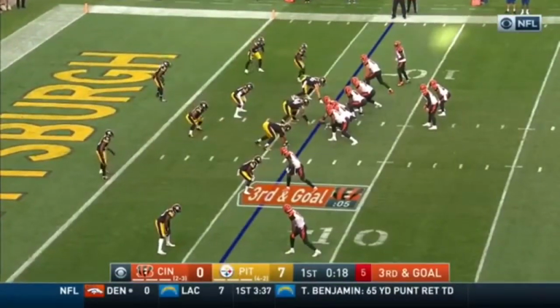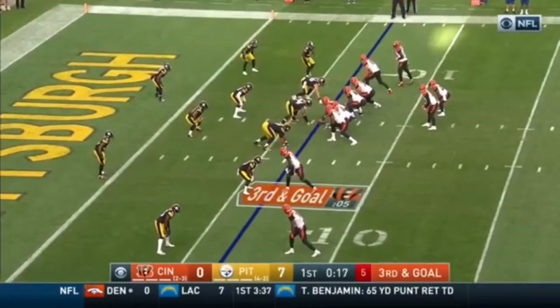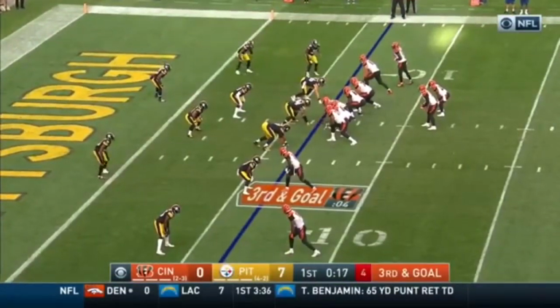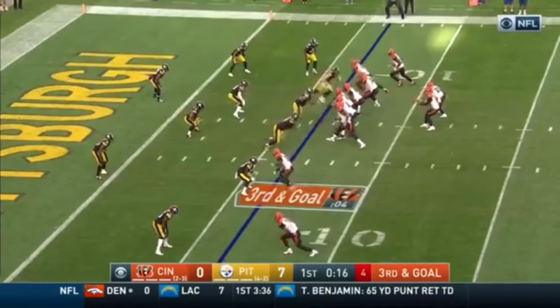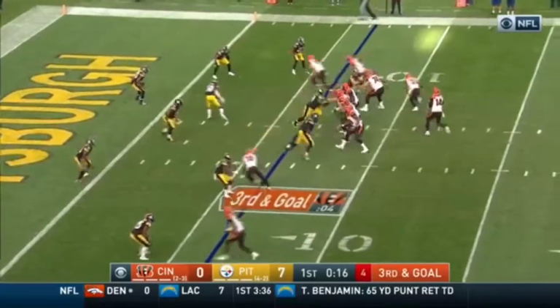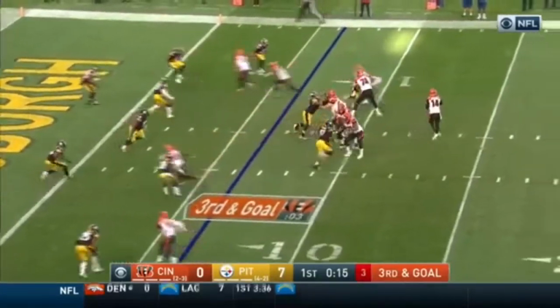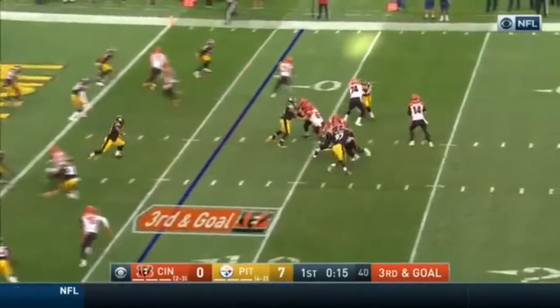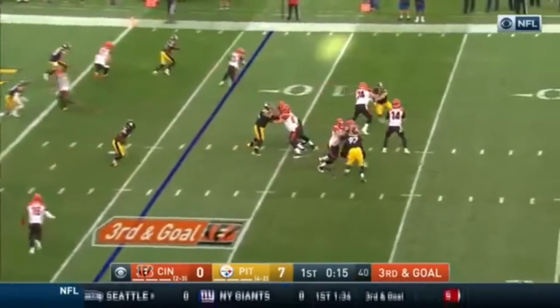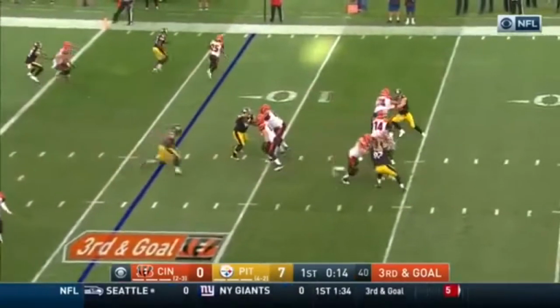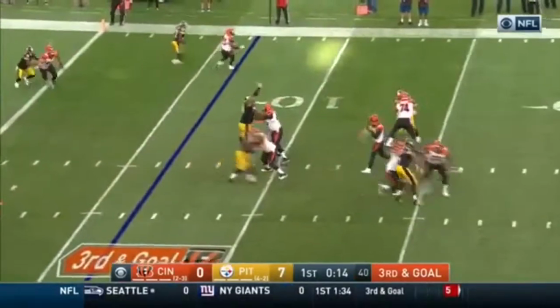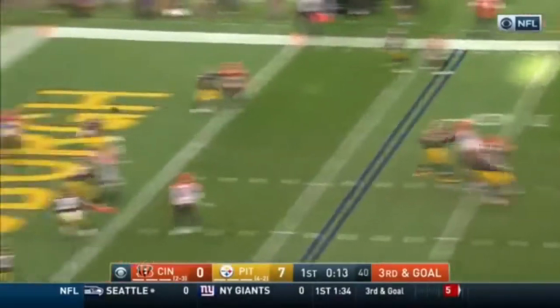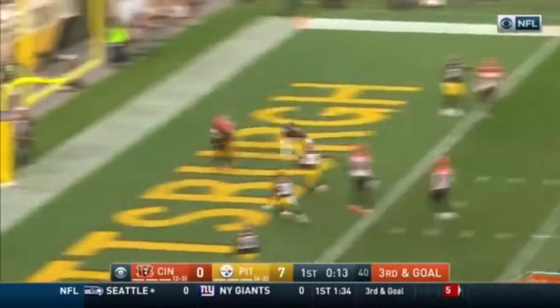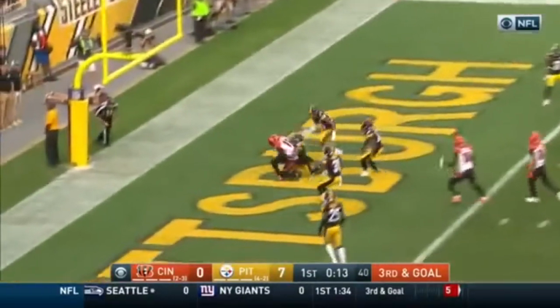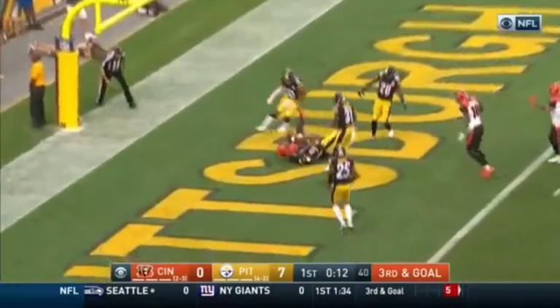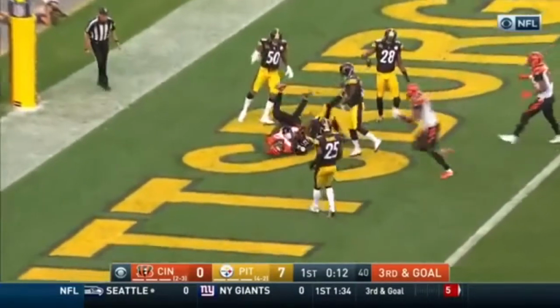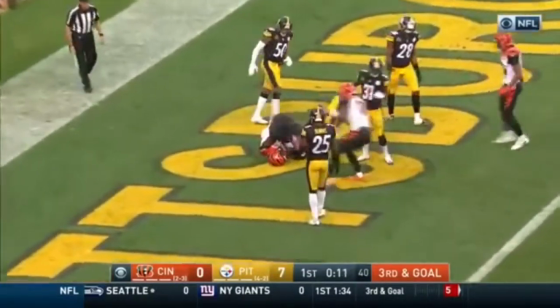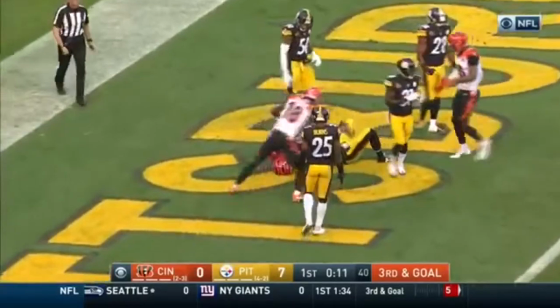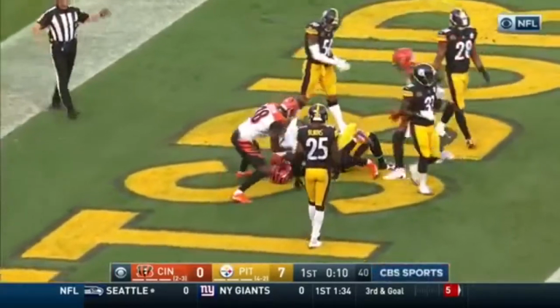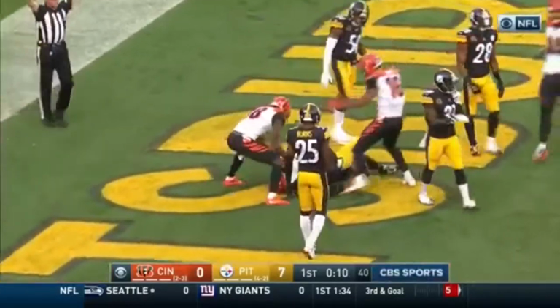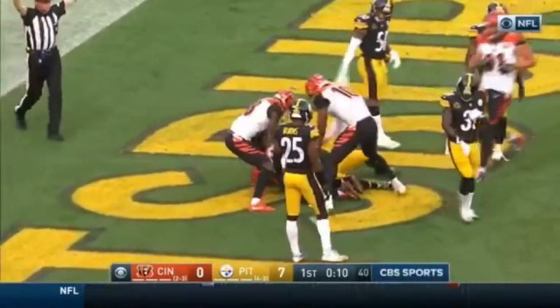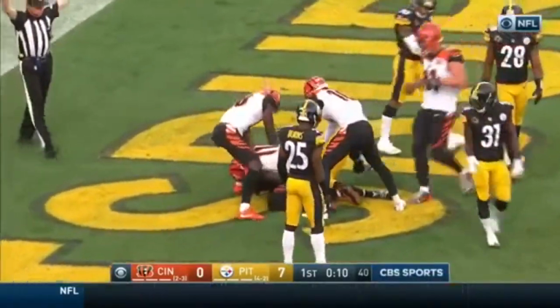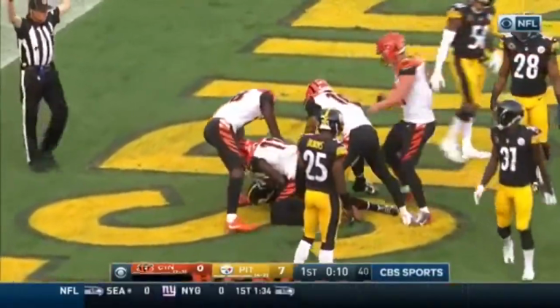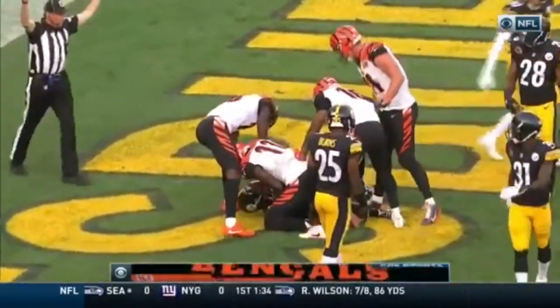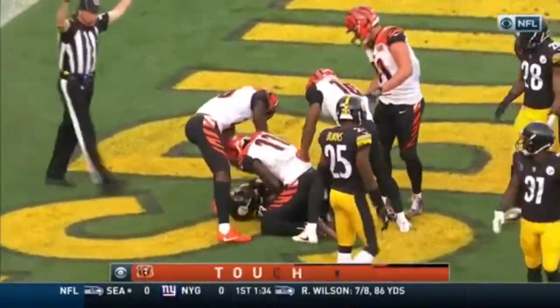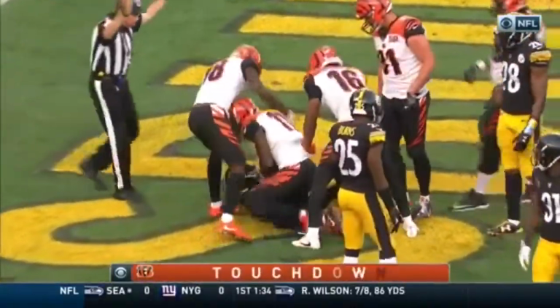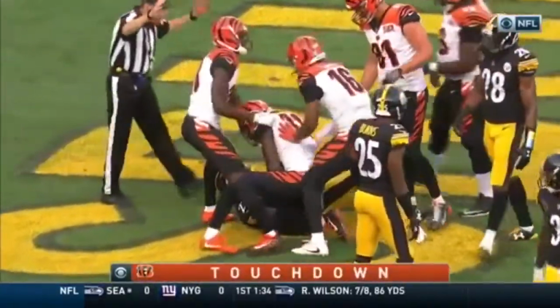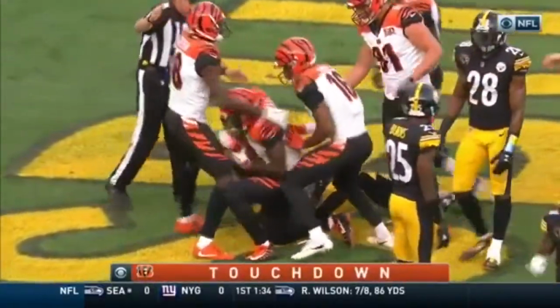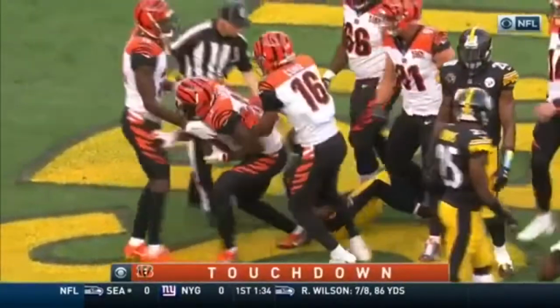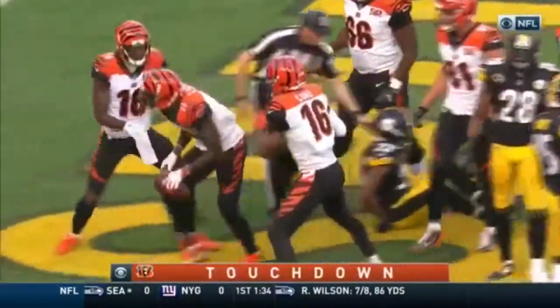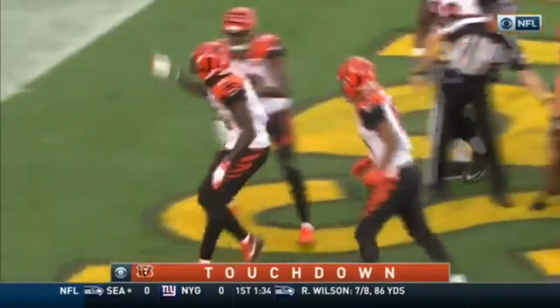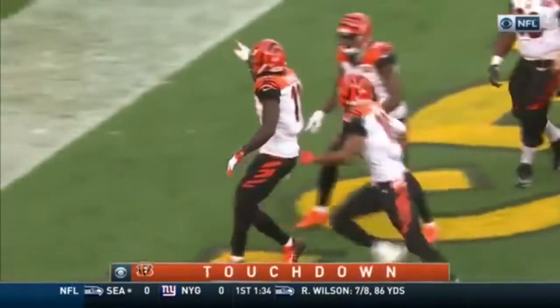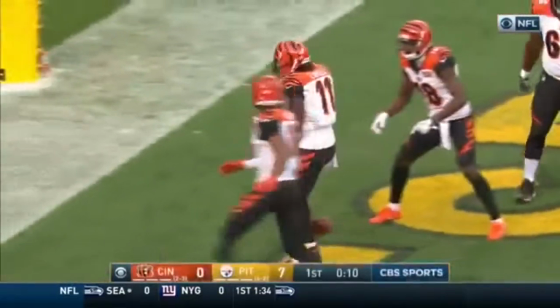It's third and goal. Rushing three. Dalton has his touchdown. That's LaFell across the middle of the field in the end zone. And Cincinnati is able to march.